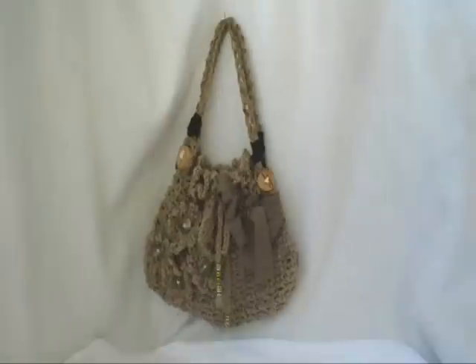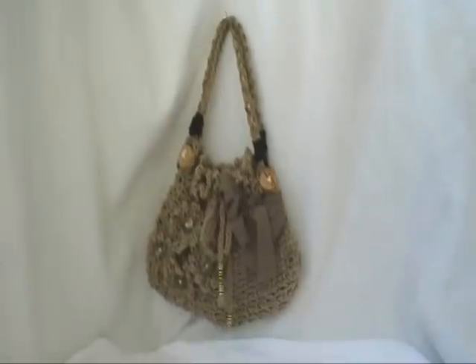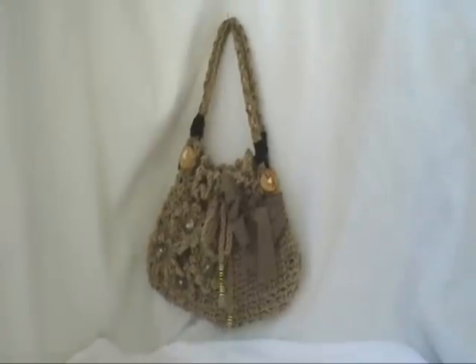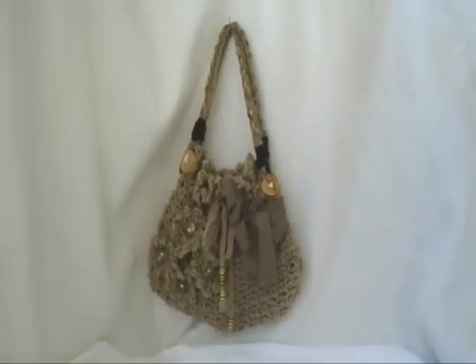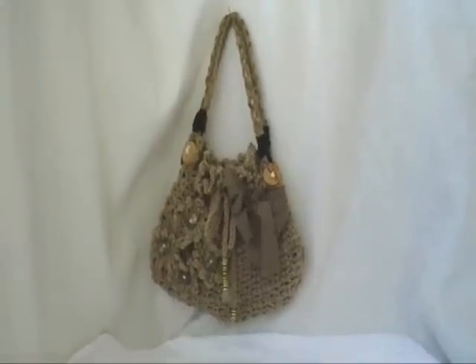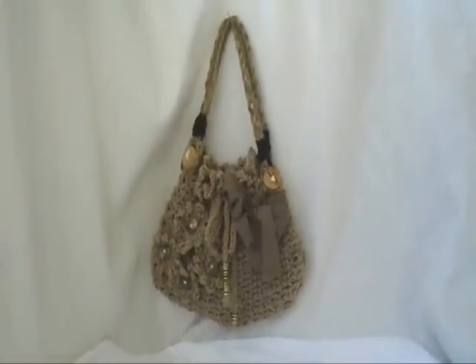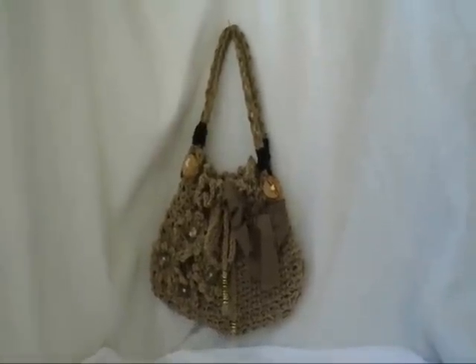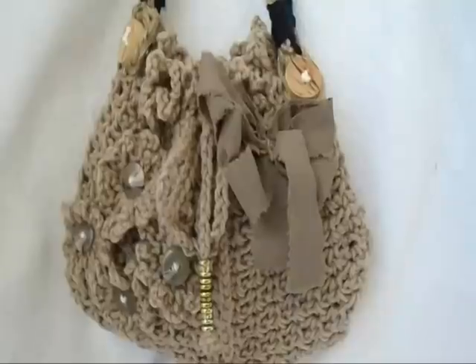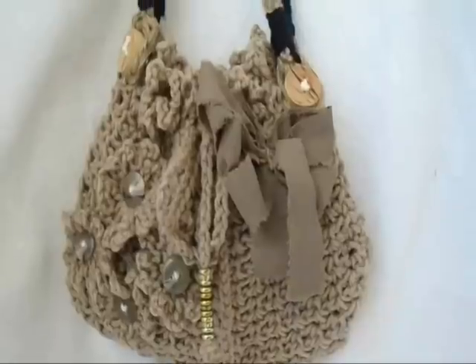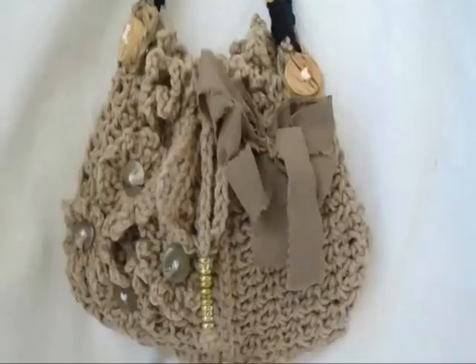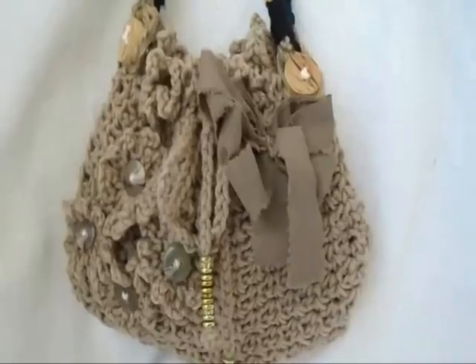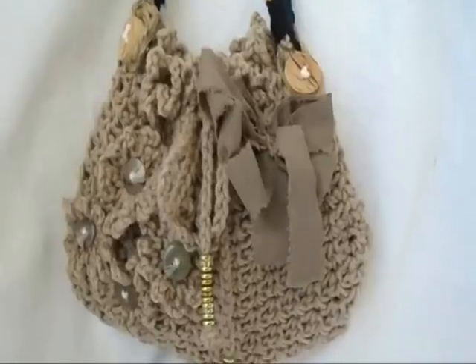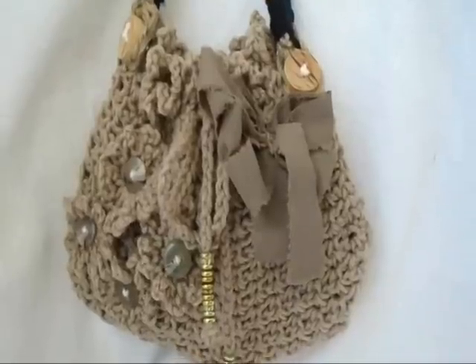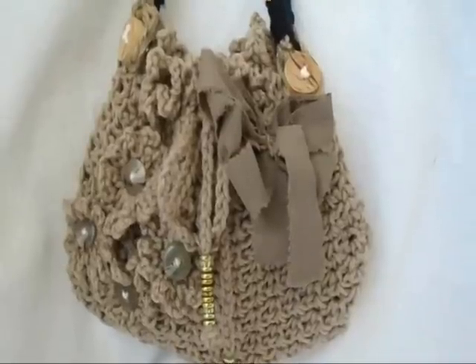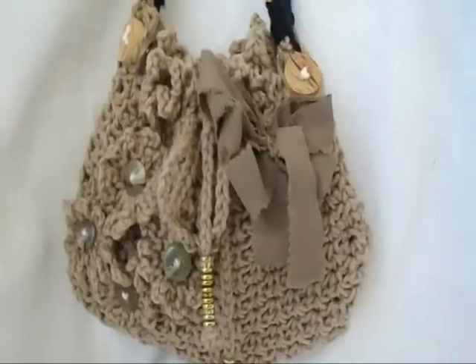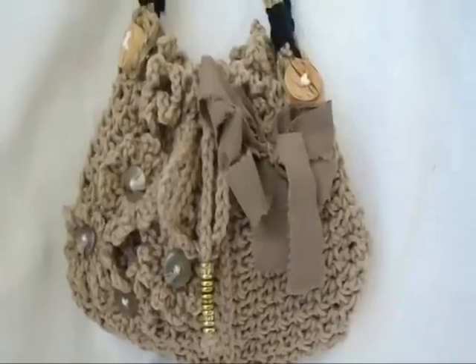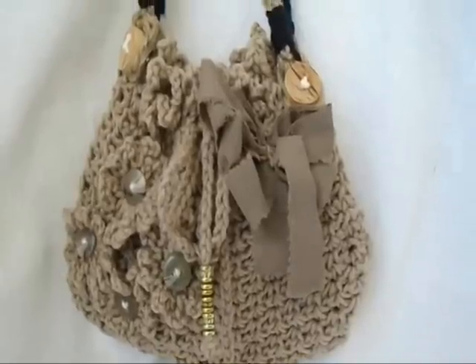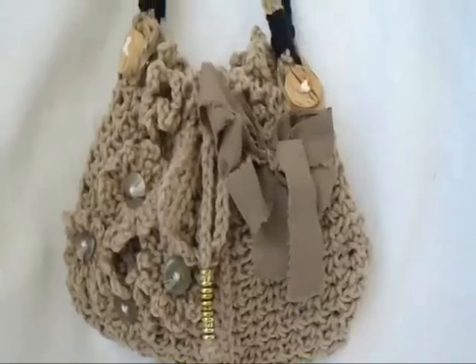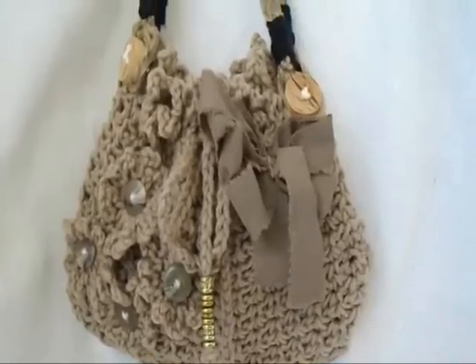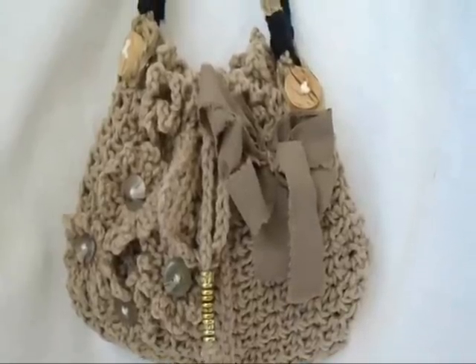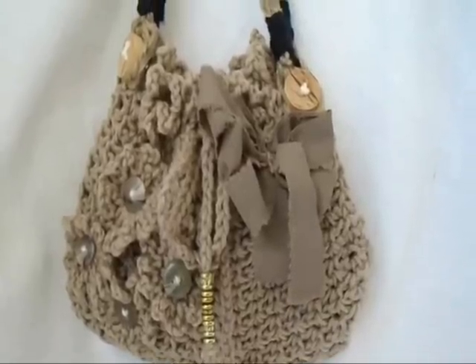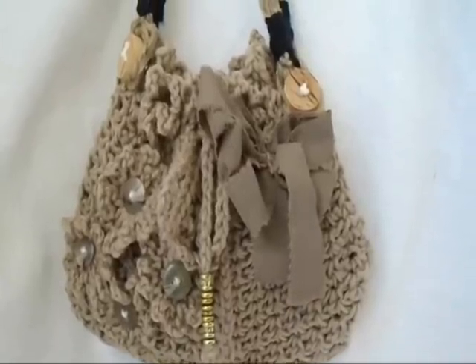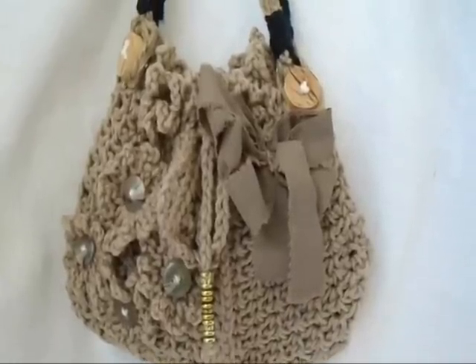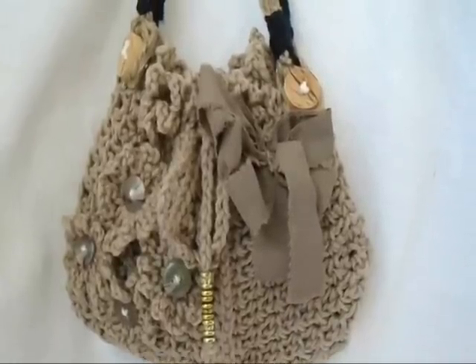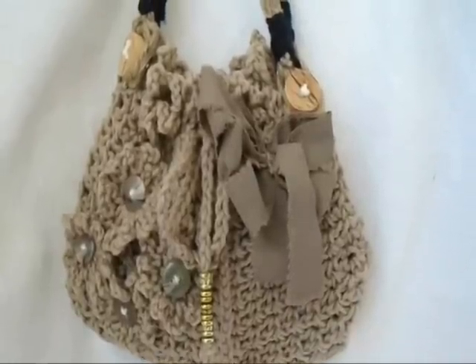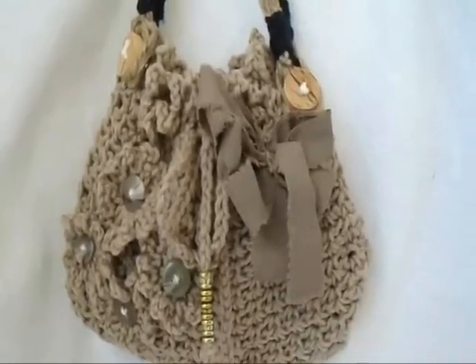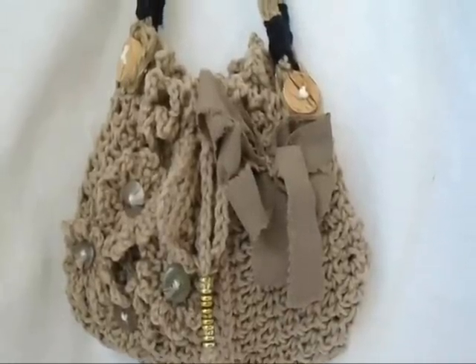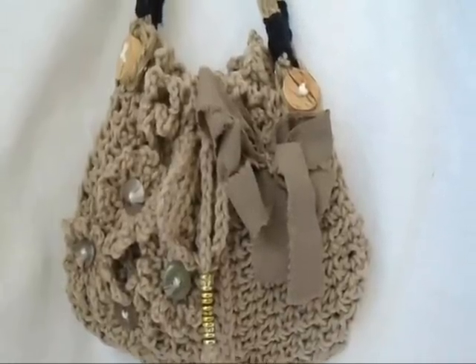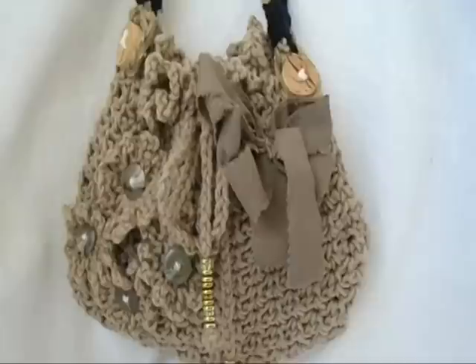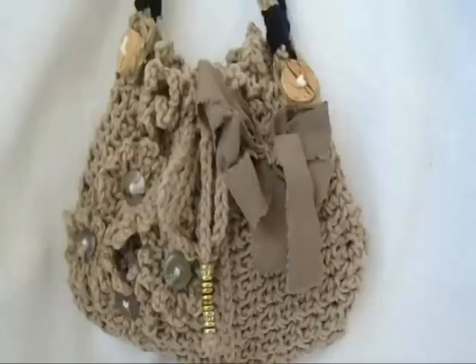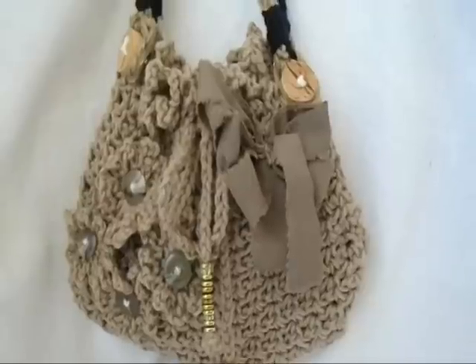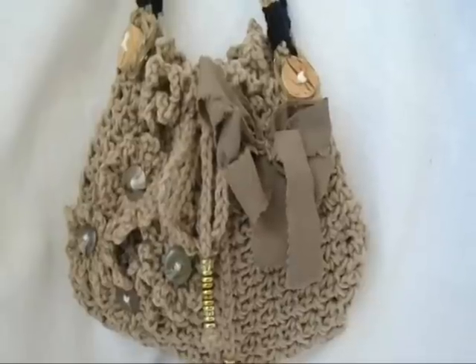There you have it — there's the finished purse. I'm going to go ahead and show you just a few of the new patterns in my pattern shop and in Ashton Eleven's pattern shop.